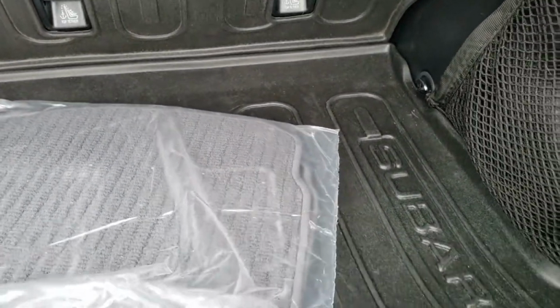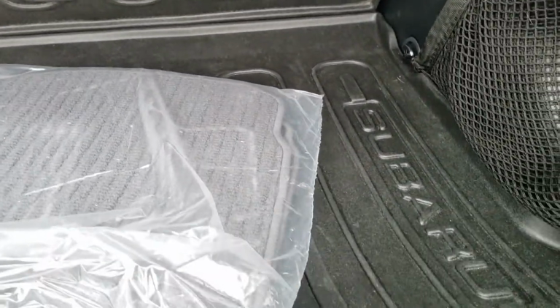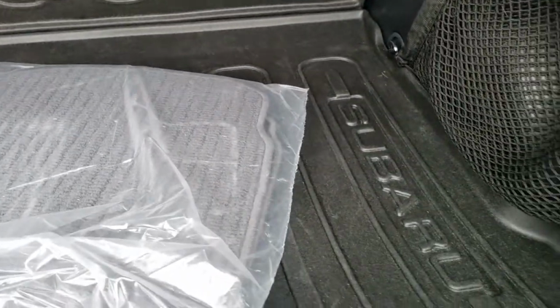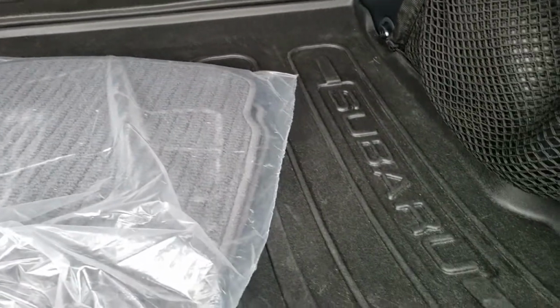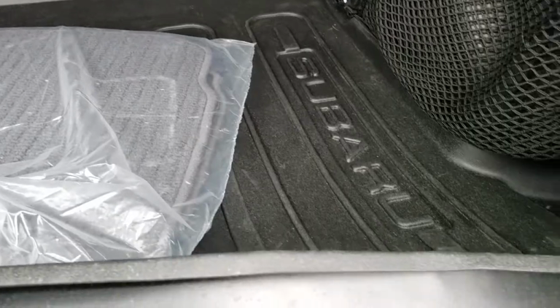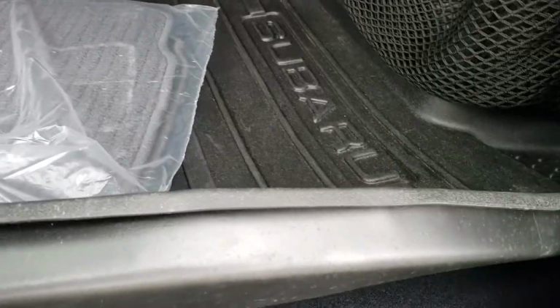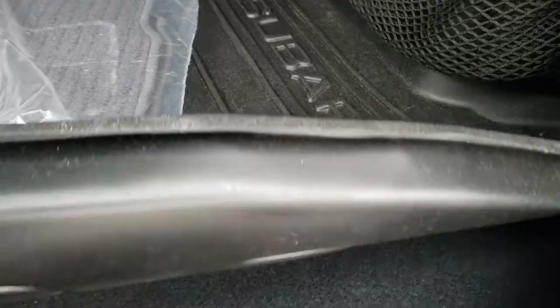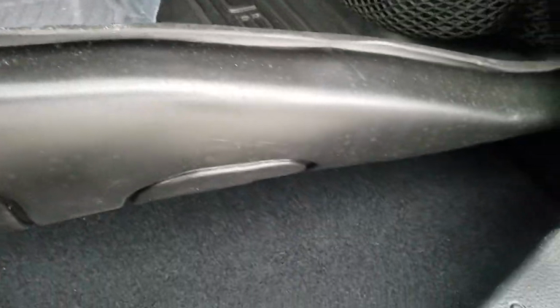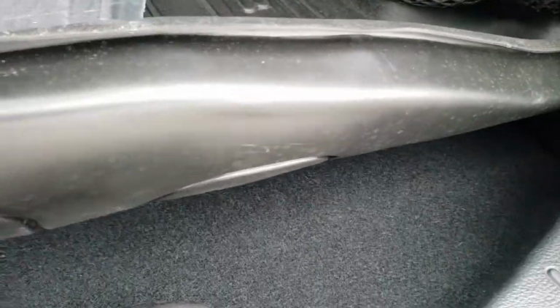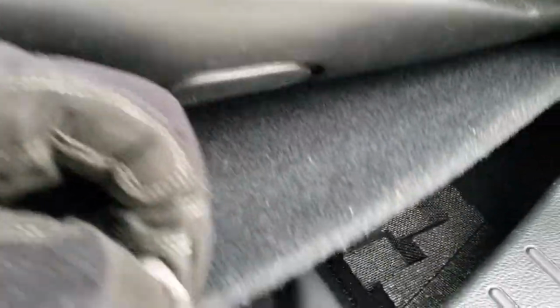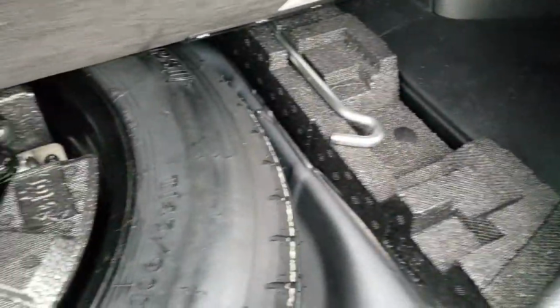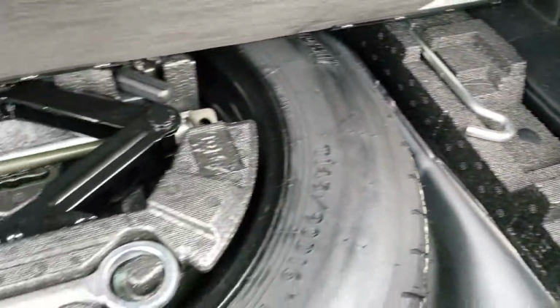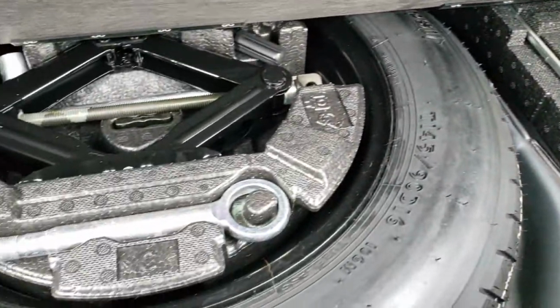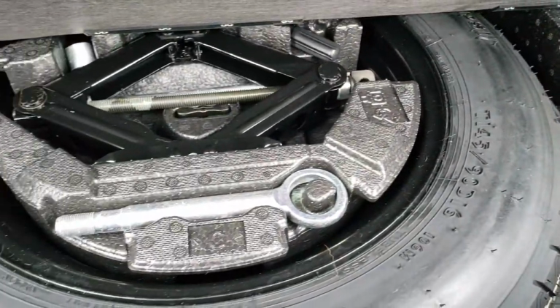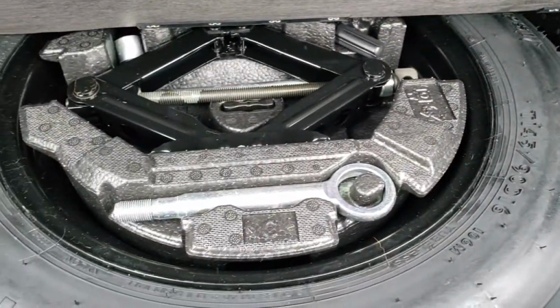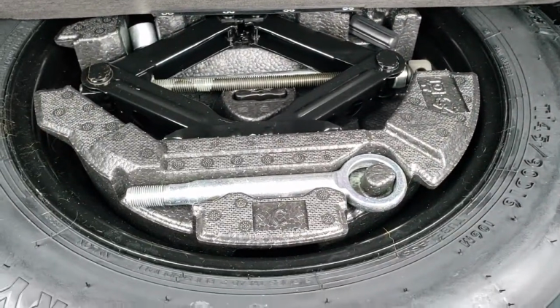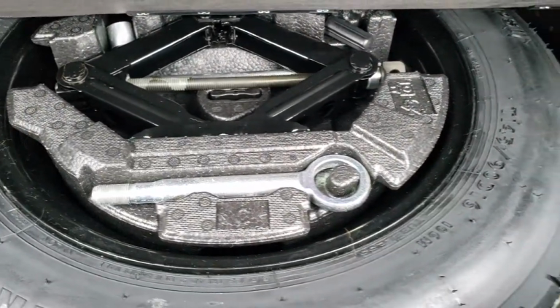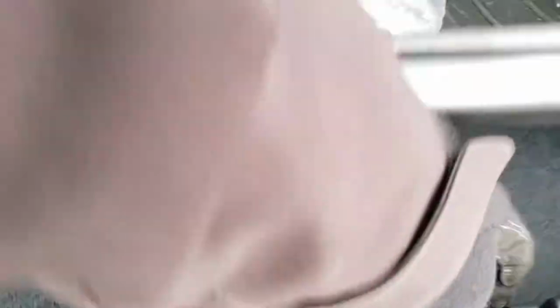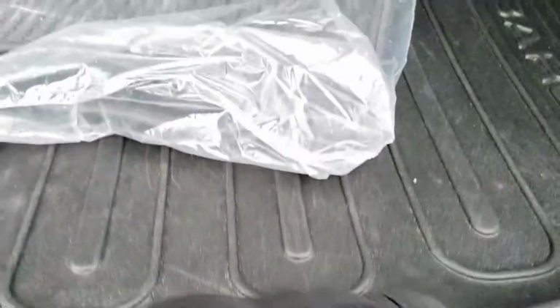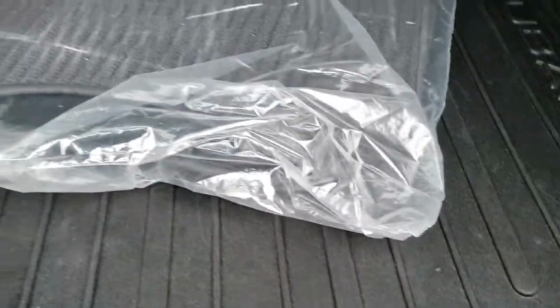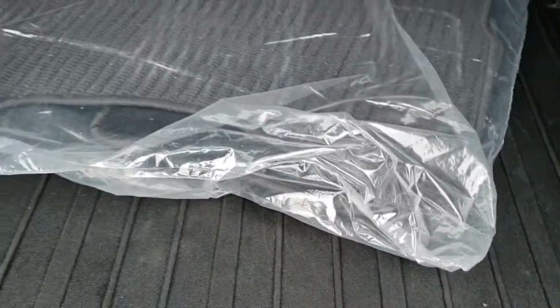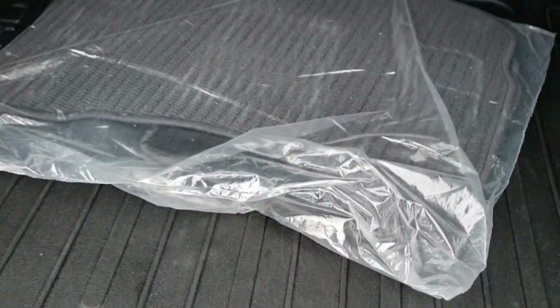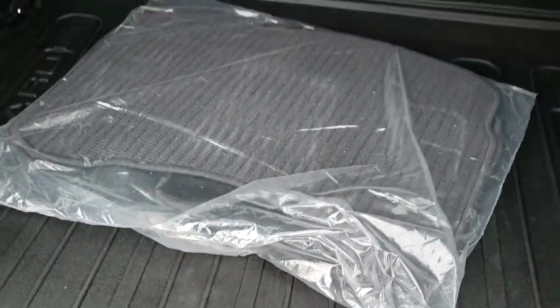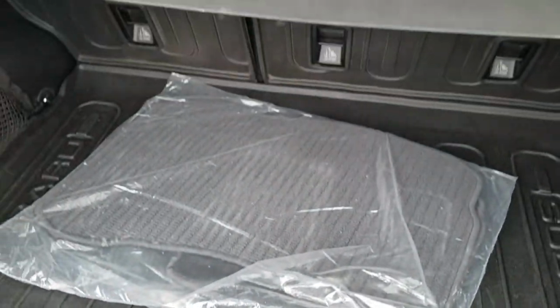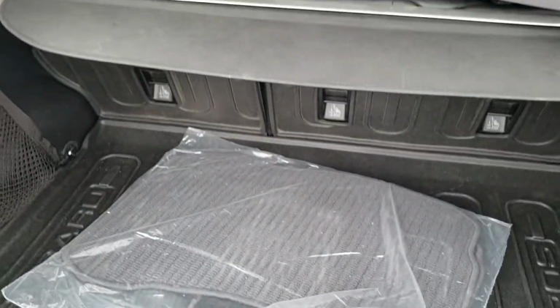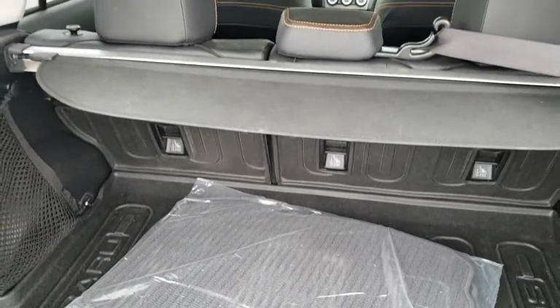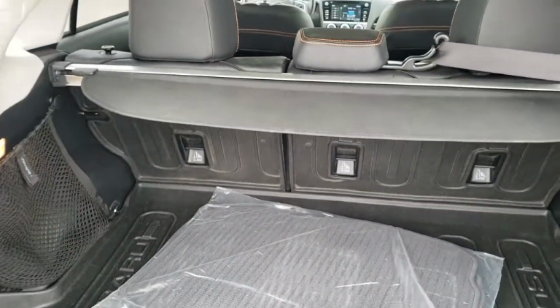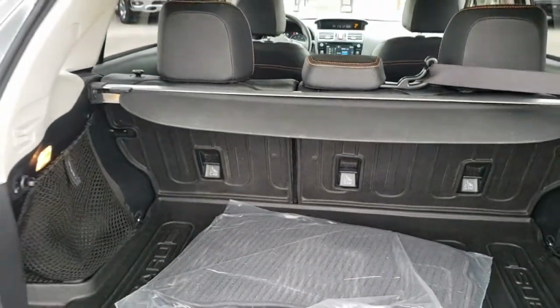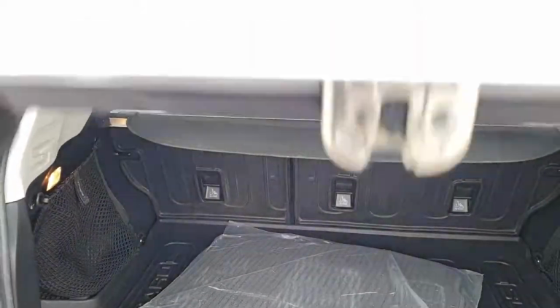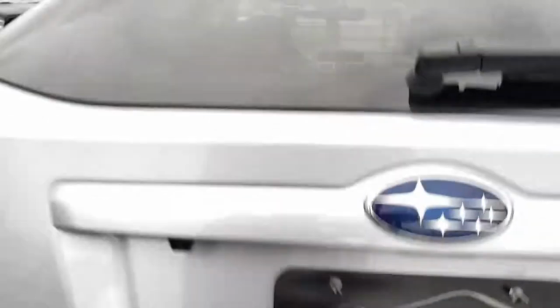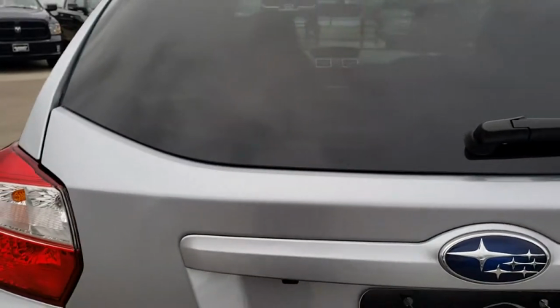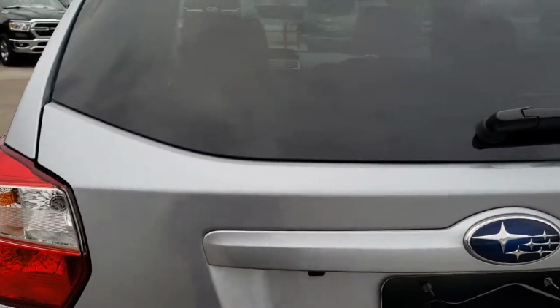There is a spare tire underneath with the jack, tools and everything. Those seats do fold down for extra storage, which I will show you in just a little bit.